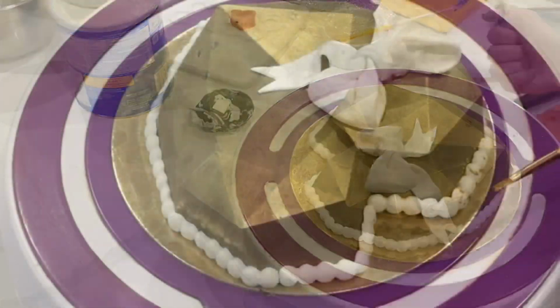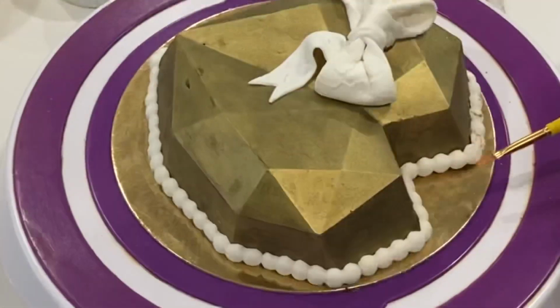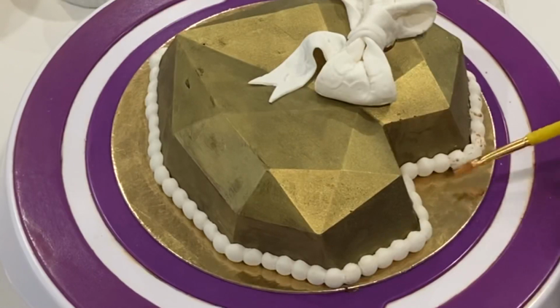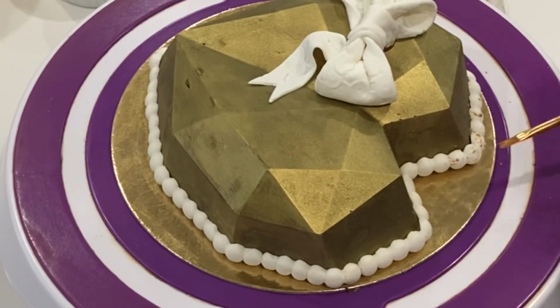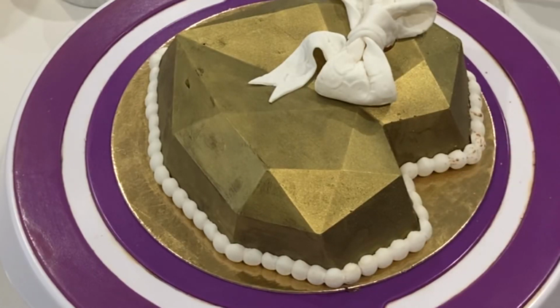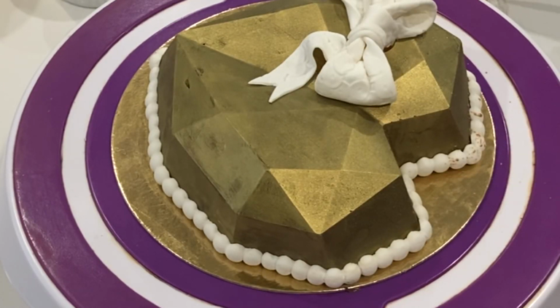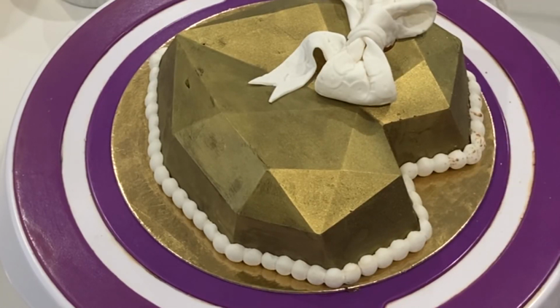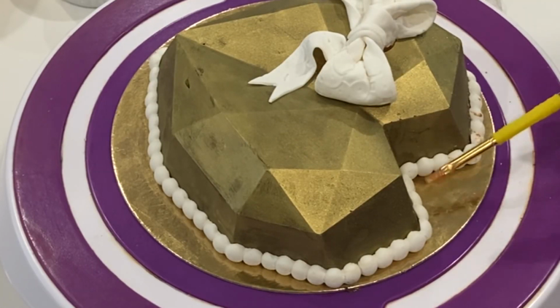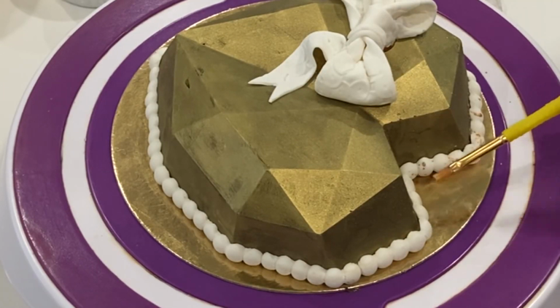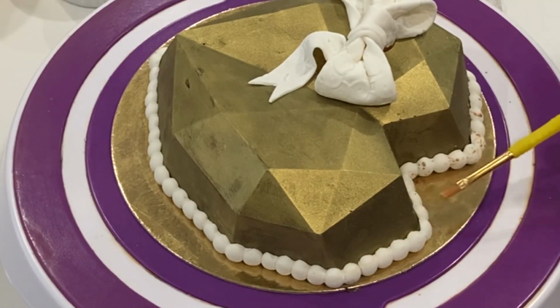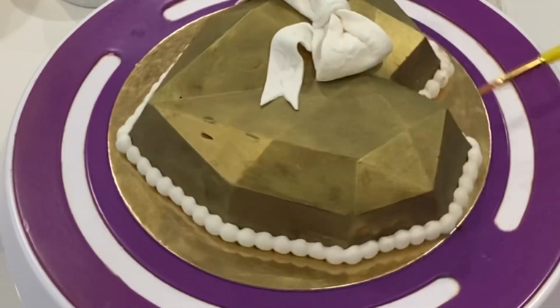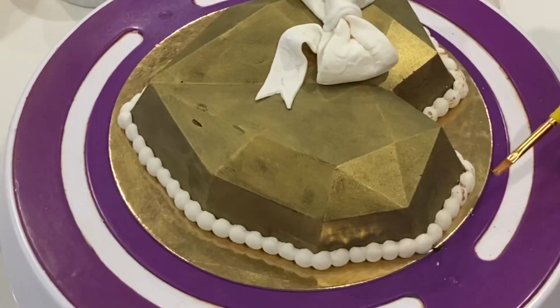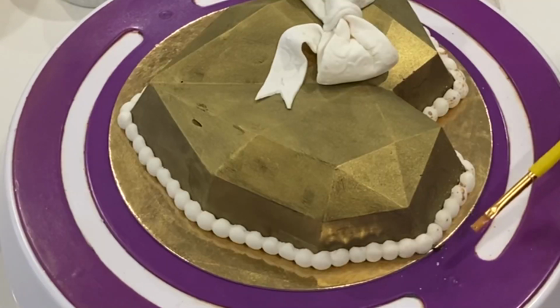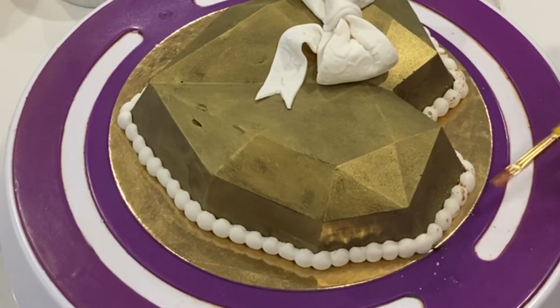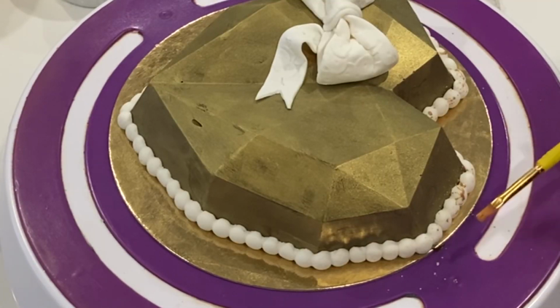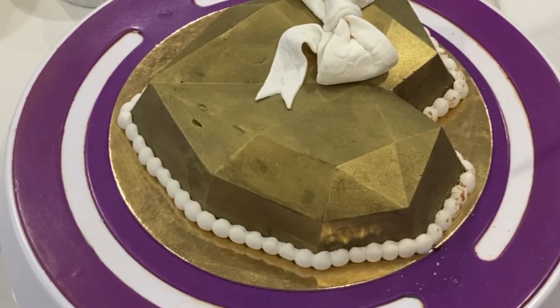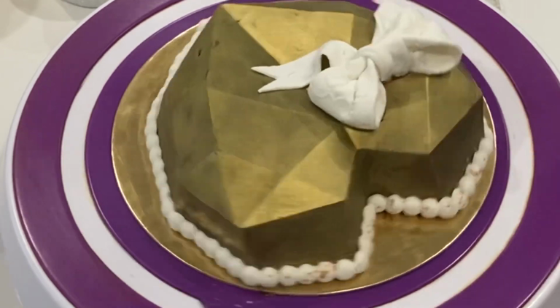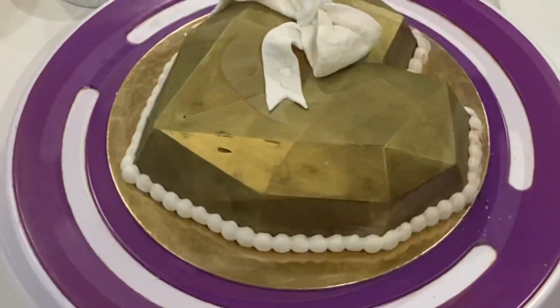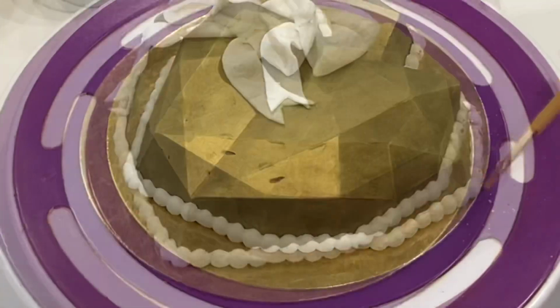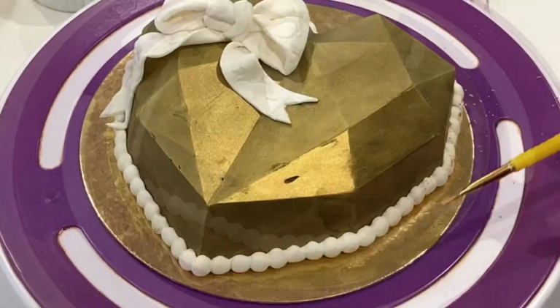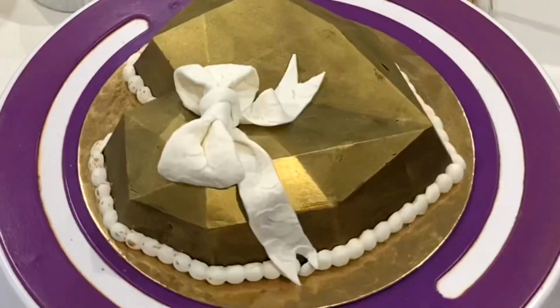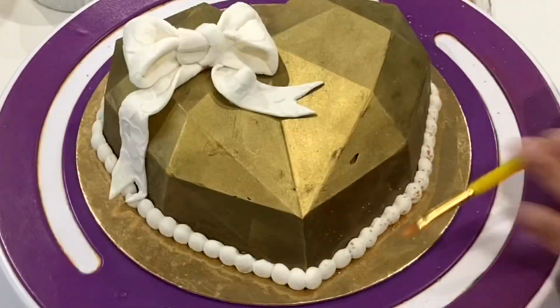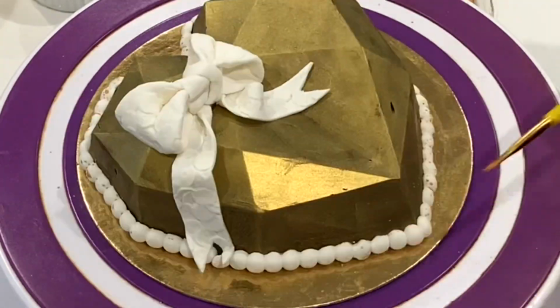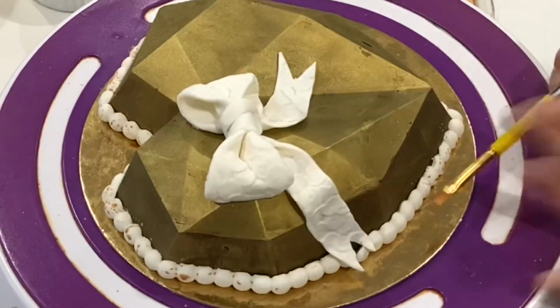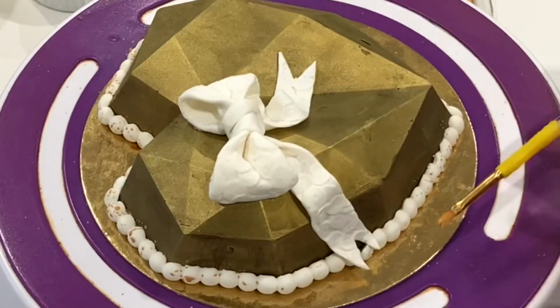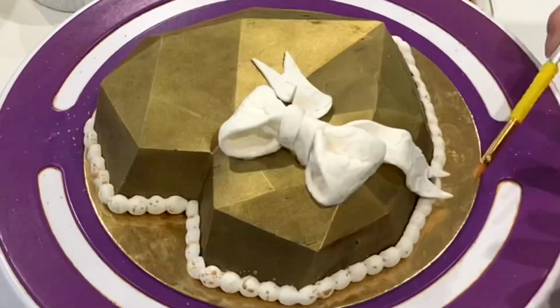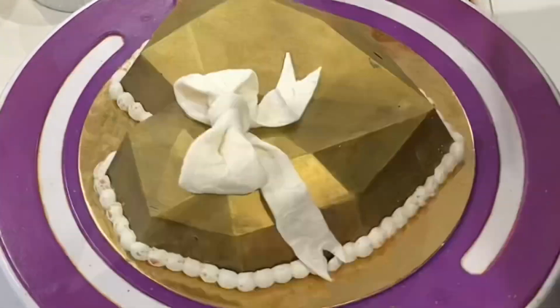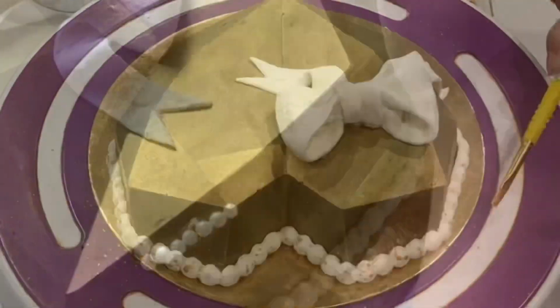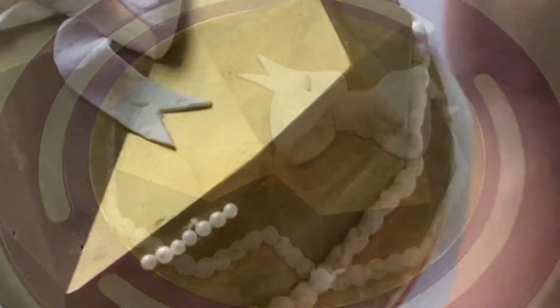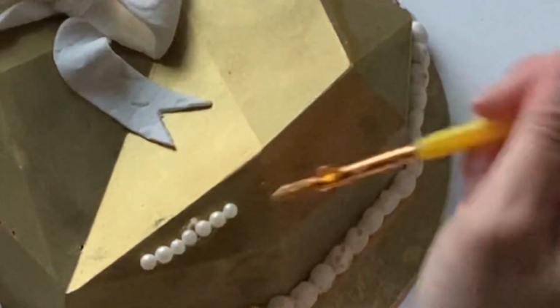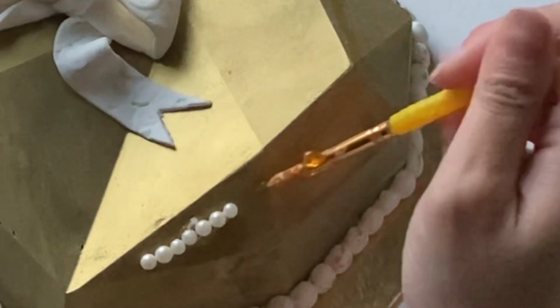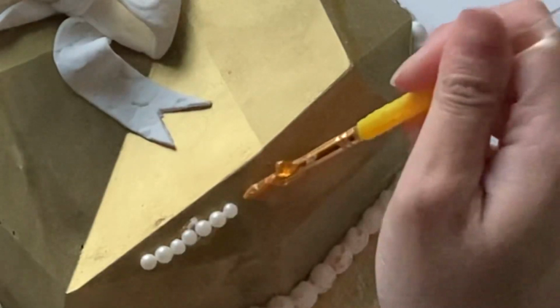I'm going to add a little bit of gold splatter. To add gold splatter to anything, you just need to thin out some luster dust with vodka, or right now I'm using my water-activated paint palette and just watering it down a bit.